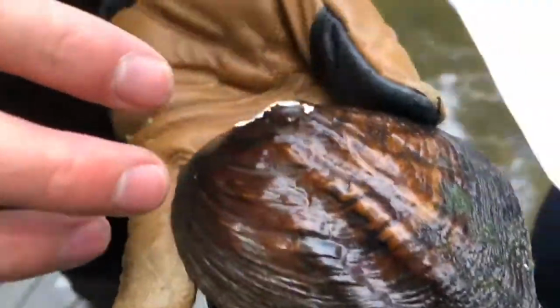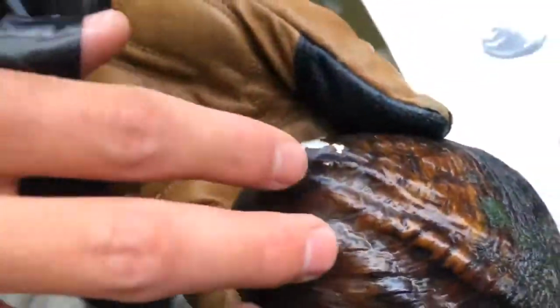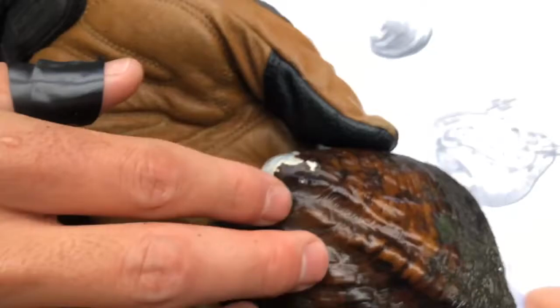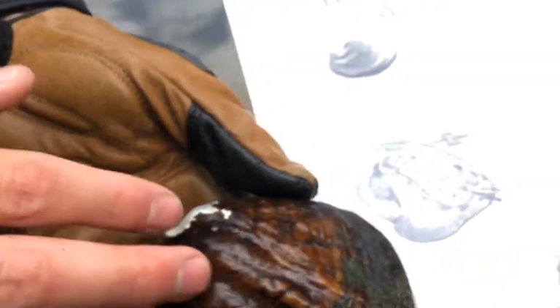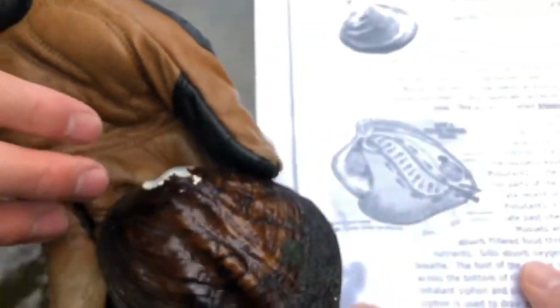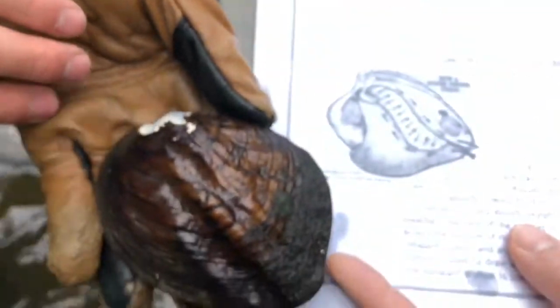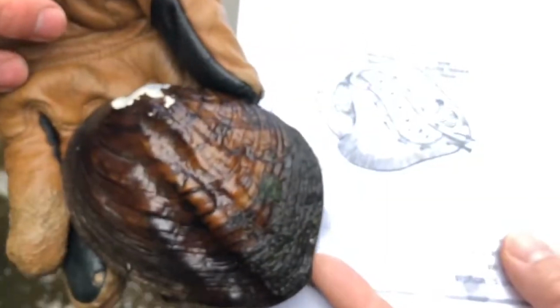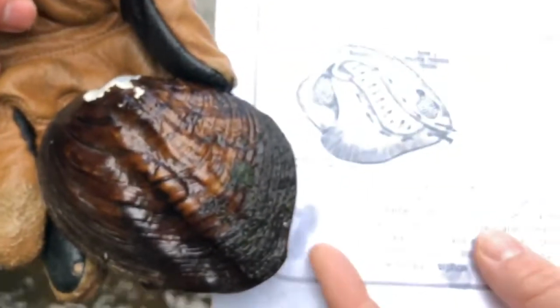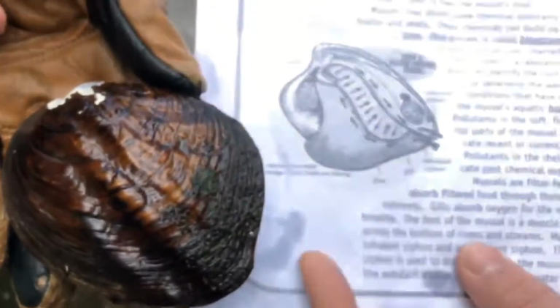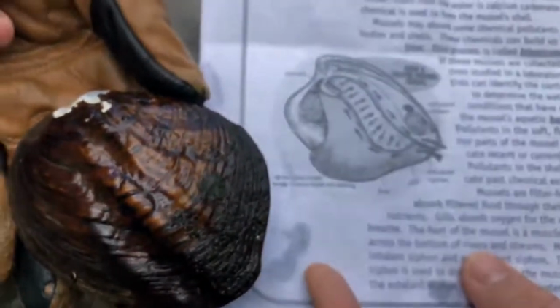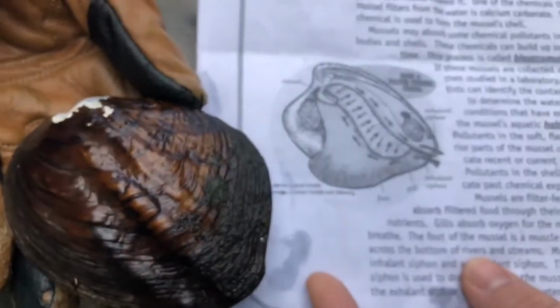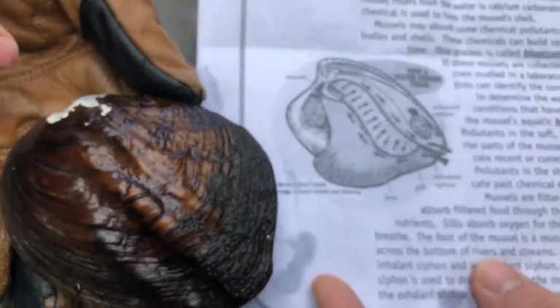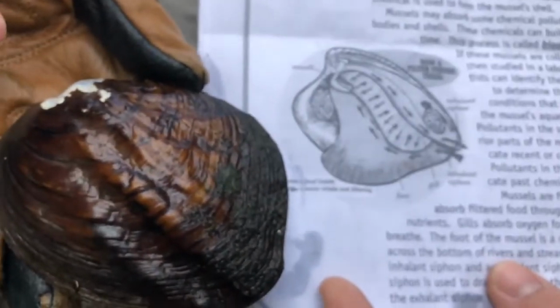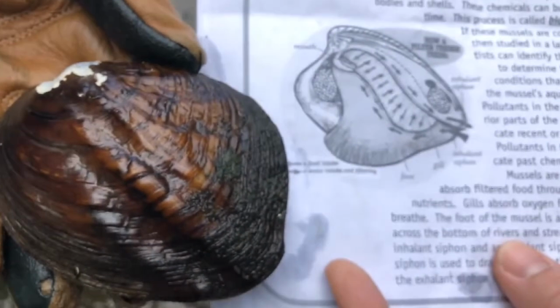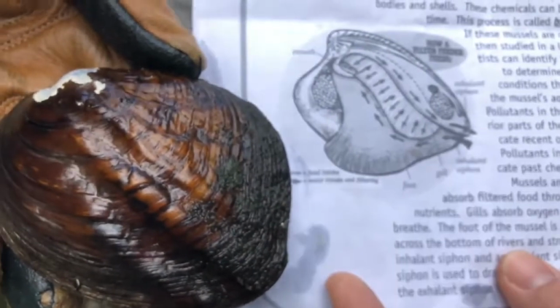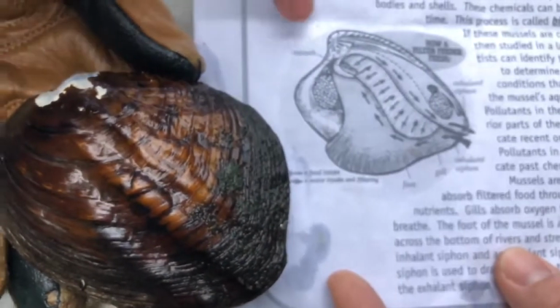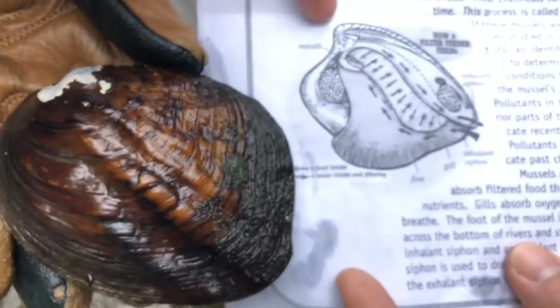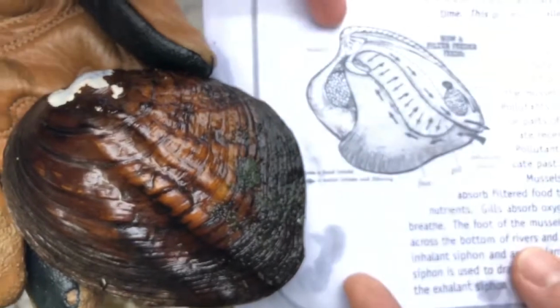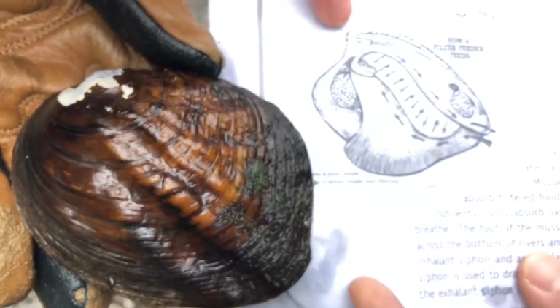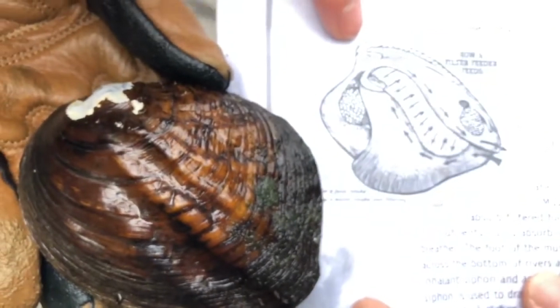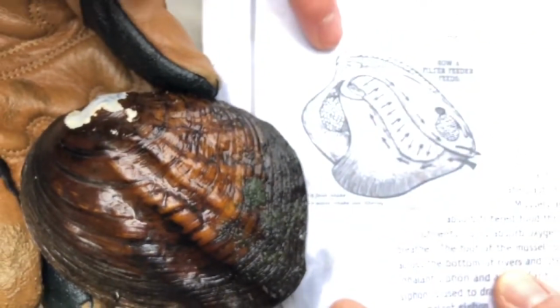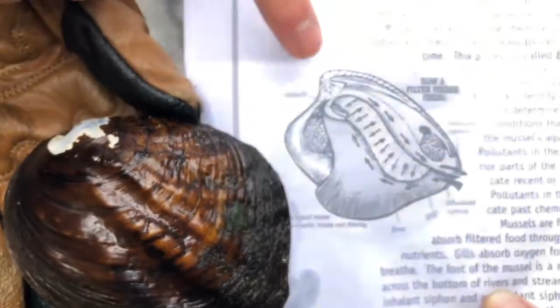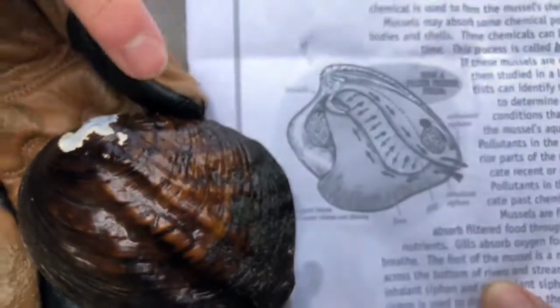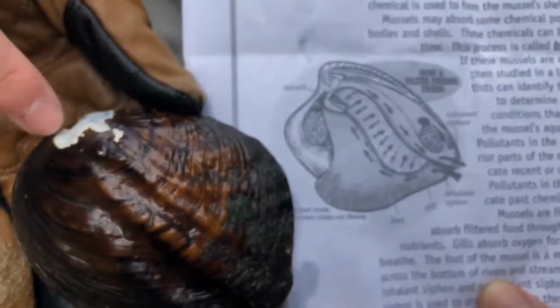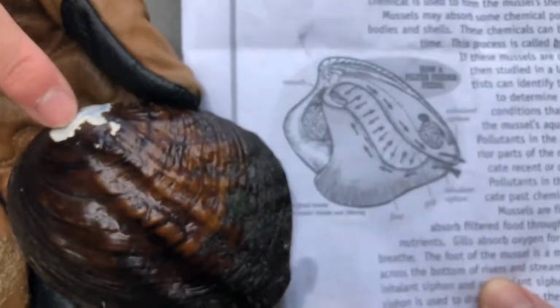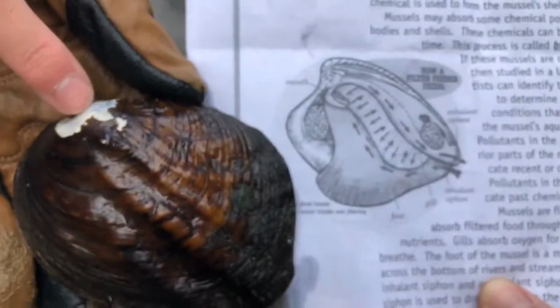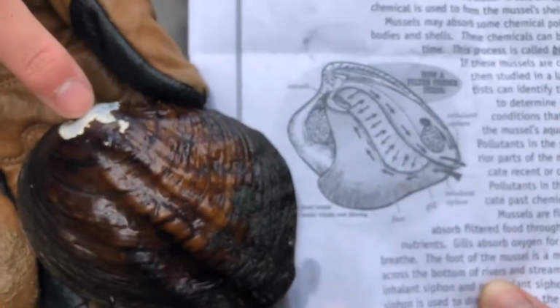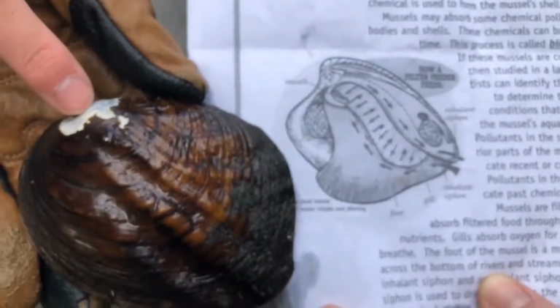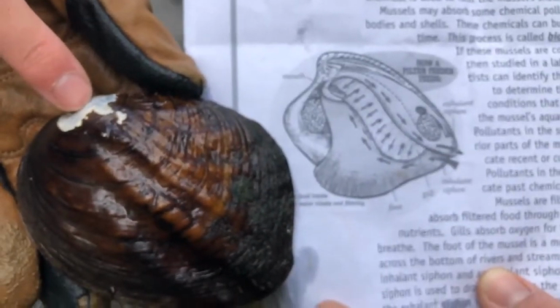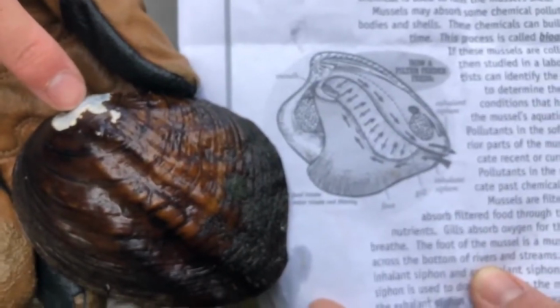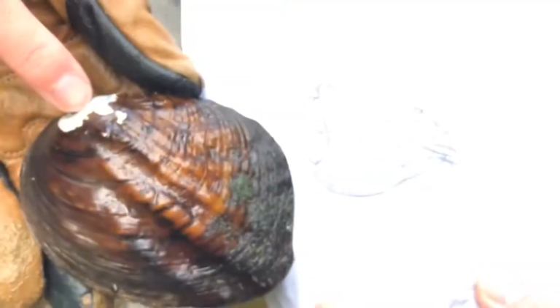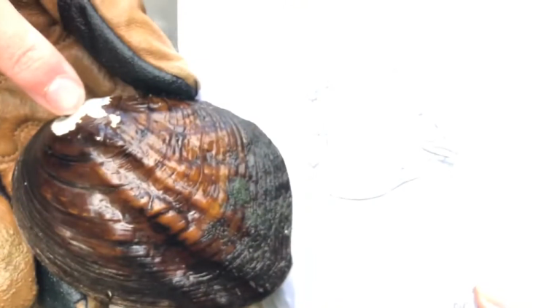Now I'm going to move on to the internal anatomy of these creatures. You can see on this diagram up here — this little peak would be the umbo. And on the mussel itself, you can see the white part that I talked about; that's the umbo as well.